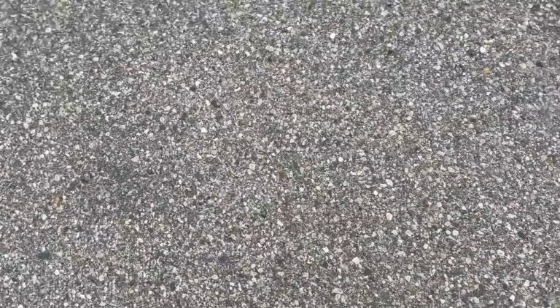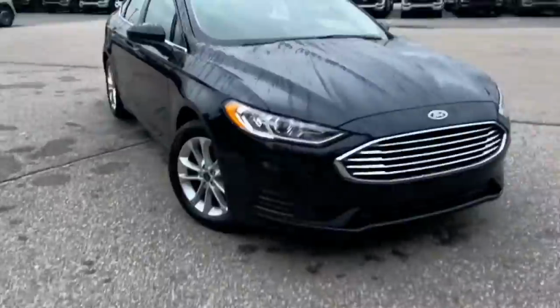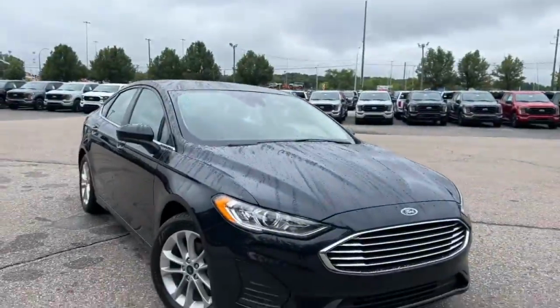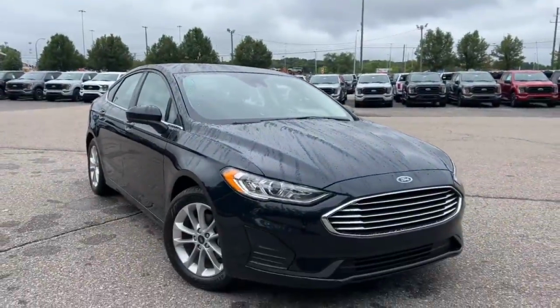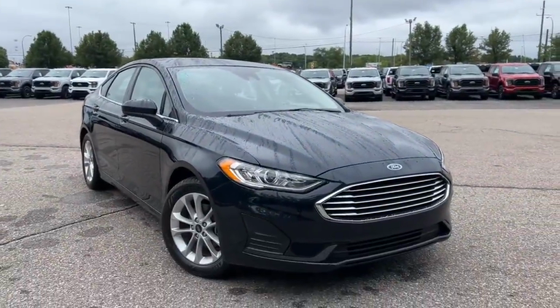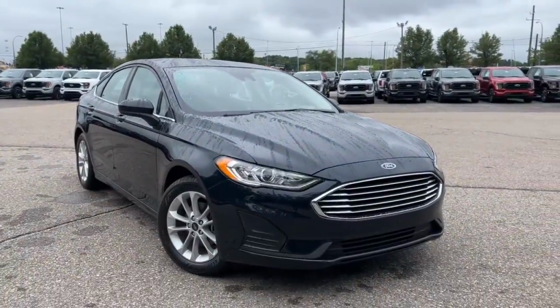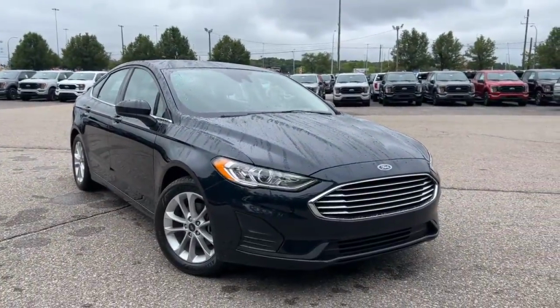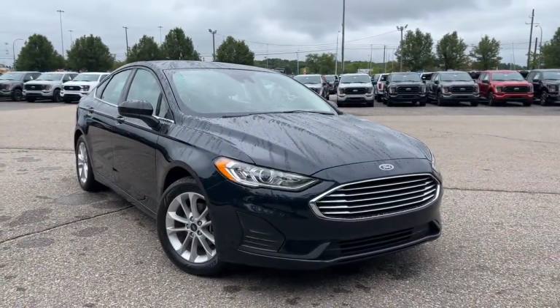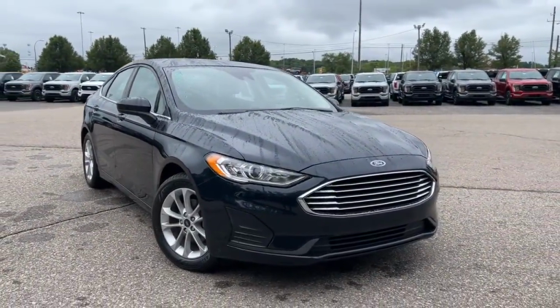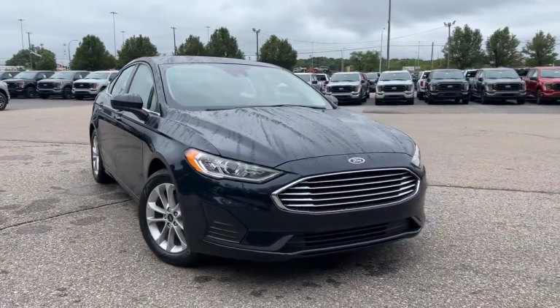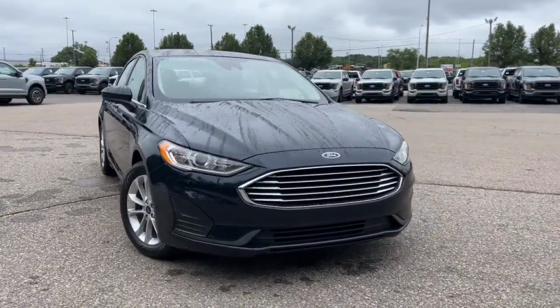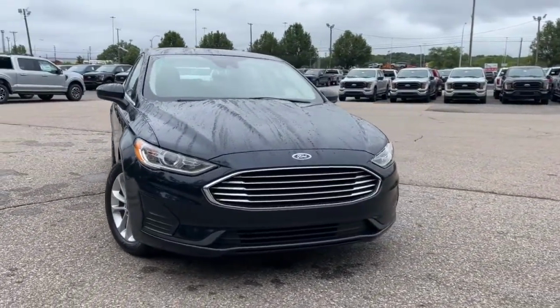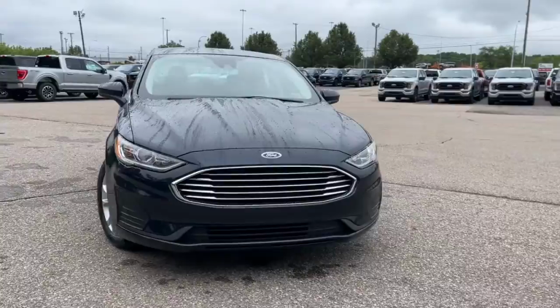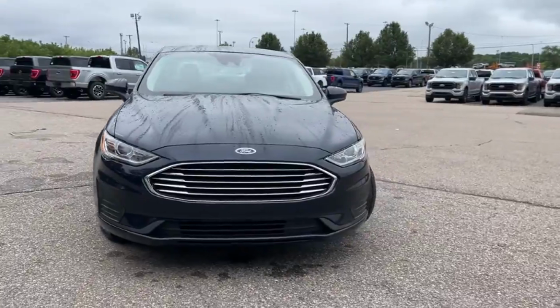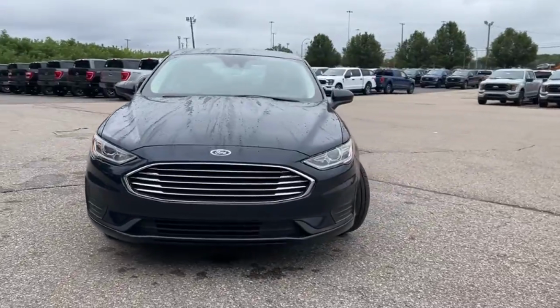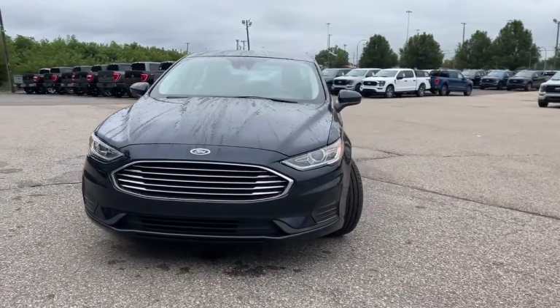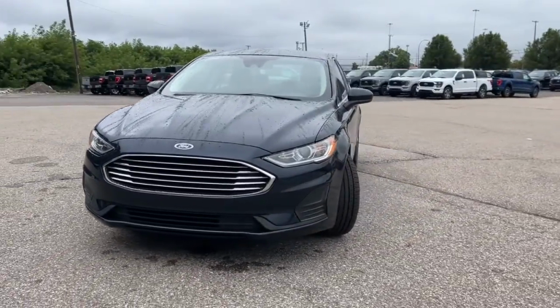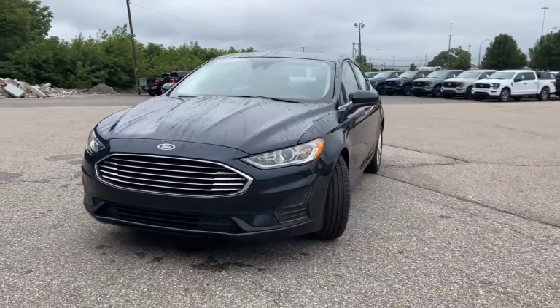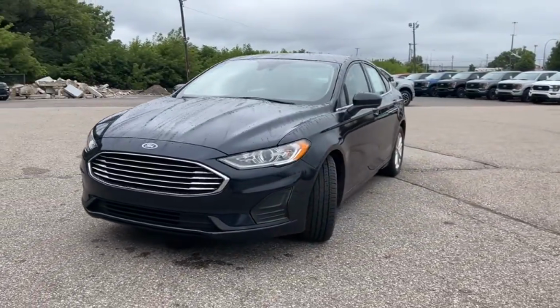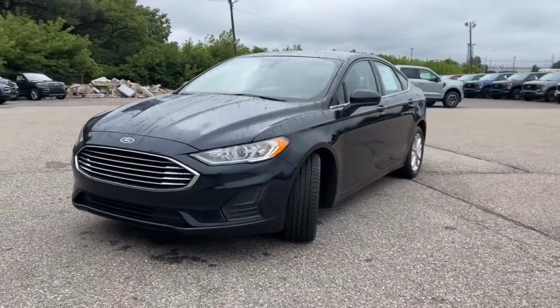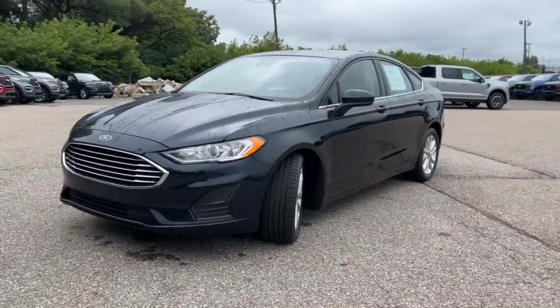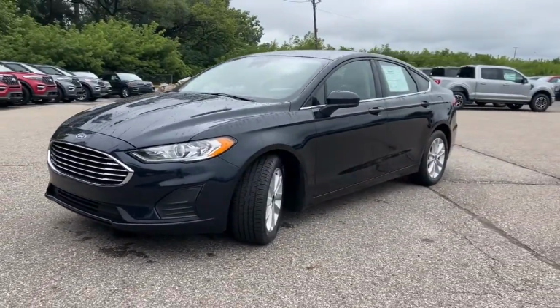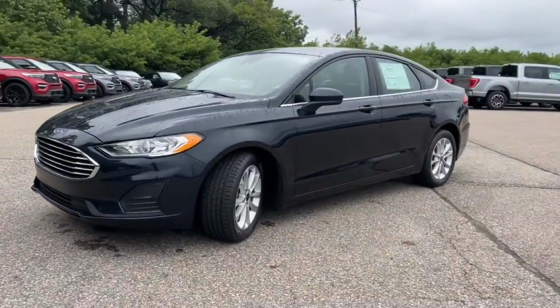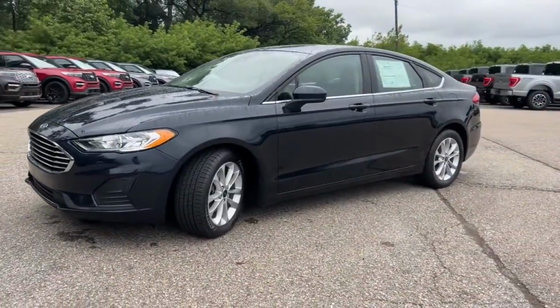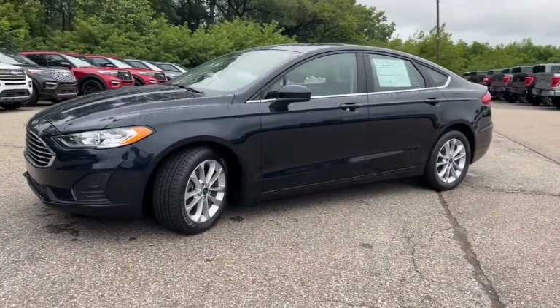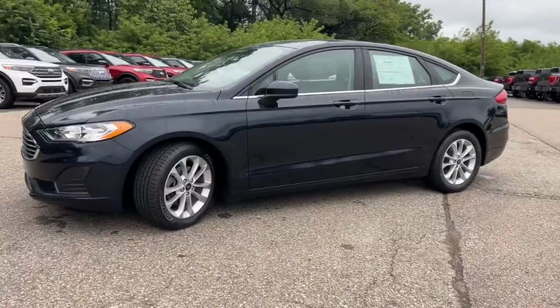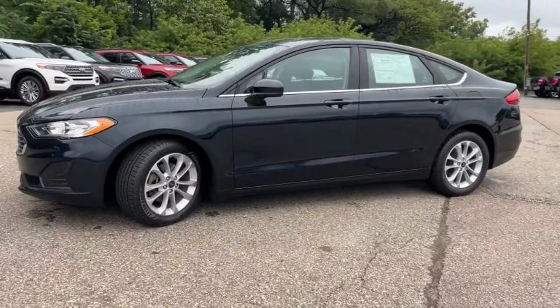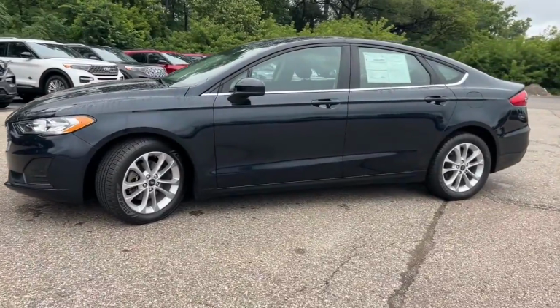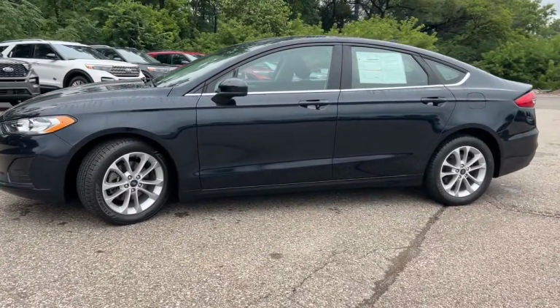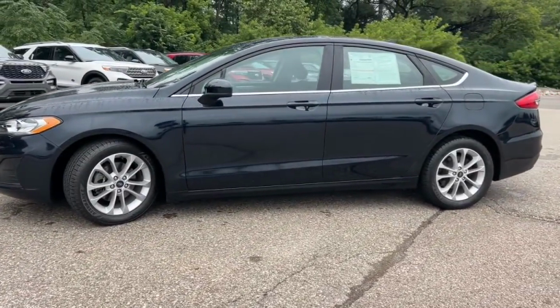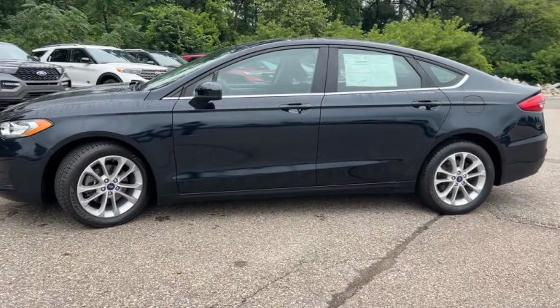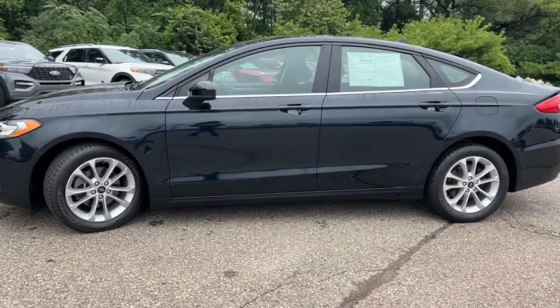Here is a wonderful 2020 Ford Fusion. With less than 30,000 miles on the odometer, this vehicle provides excellent value. Make every drive count in this sporty, sophisticated Fusion.